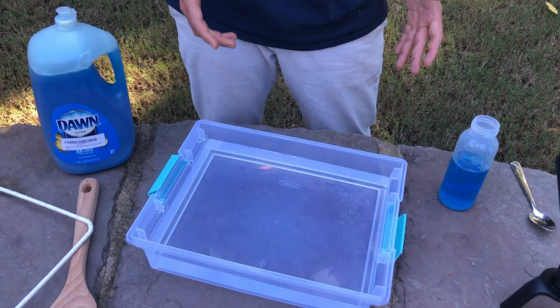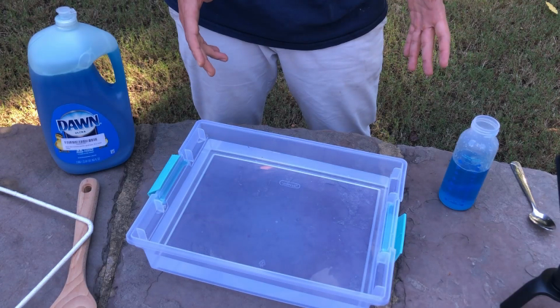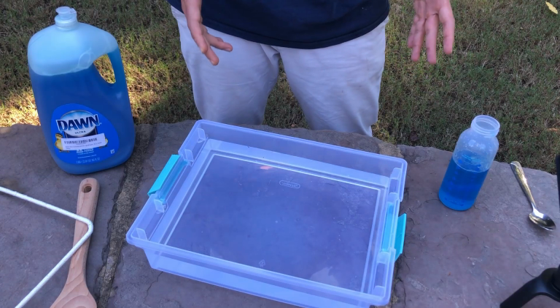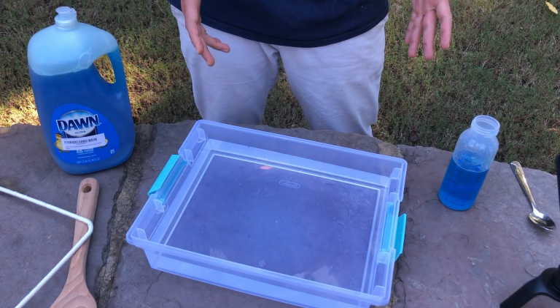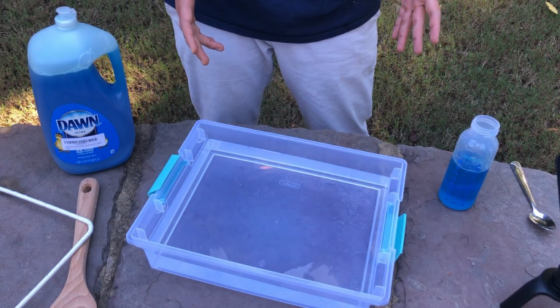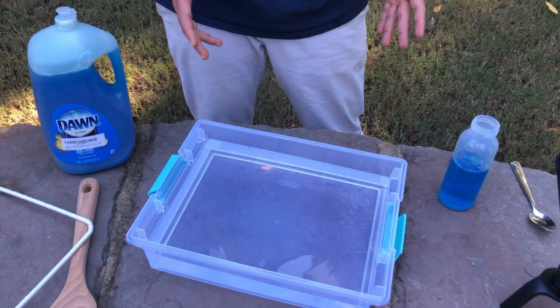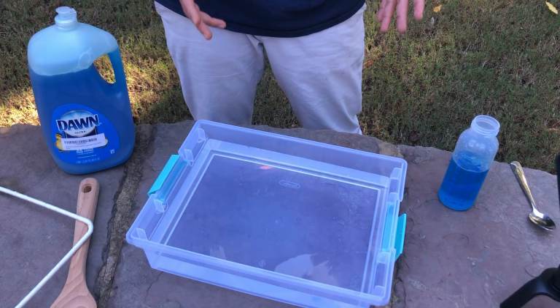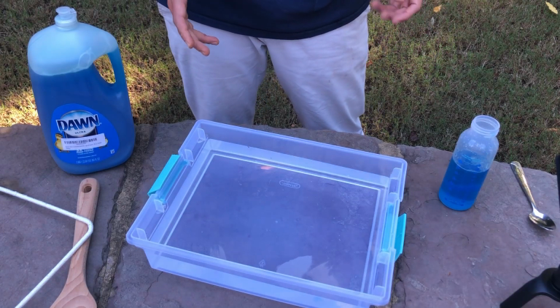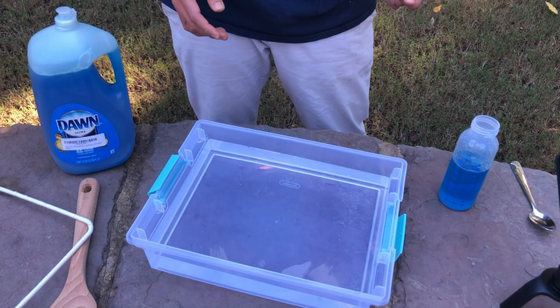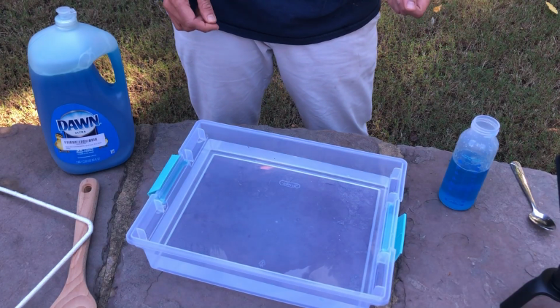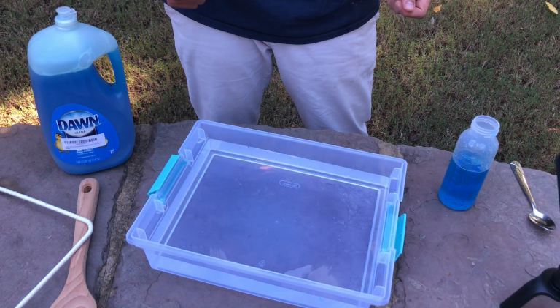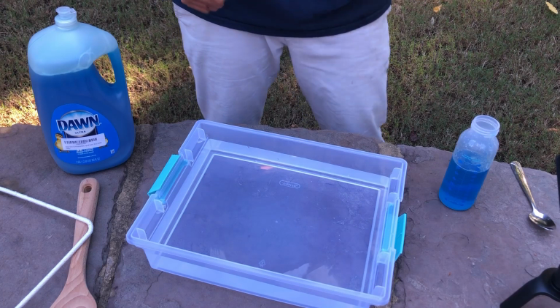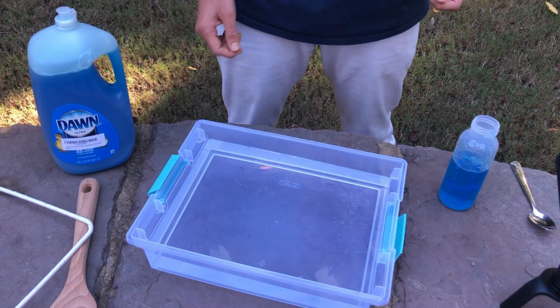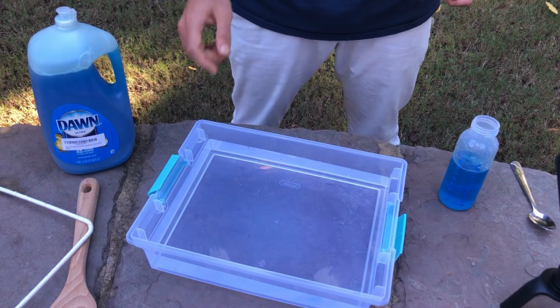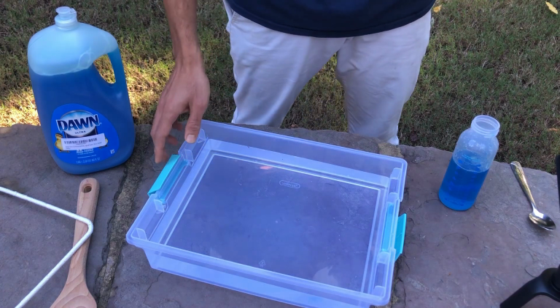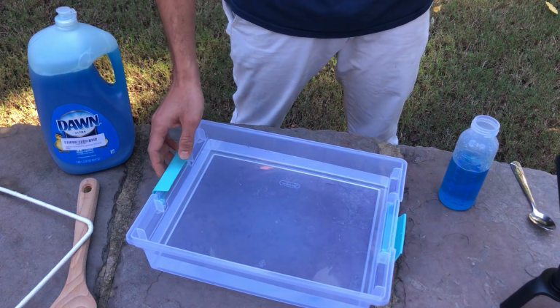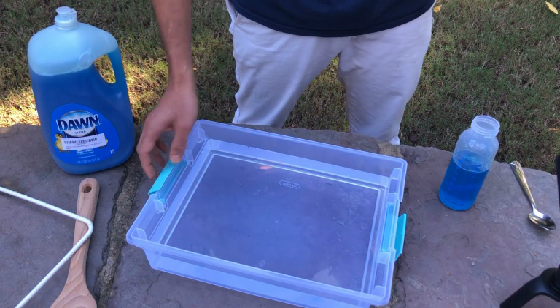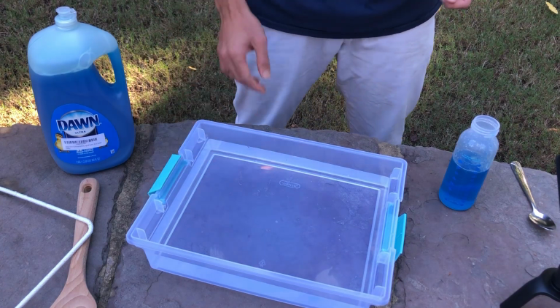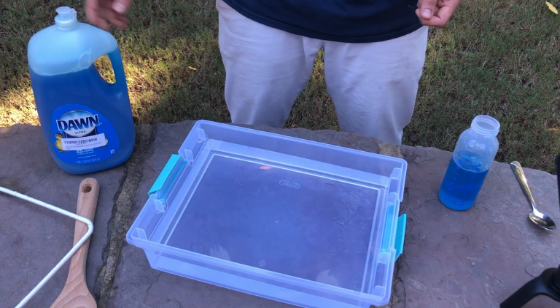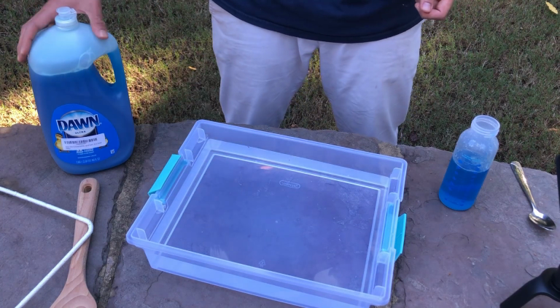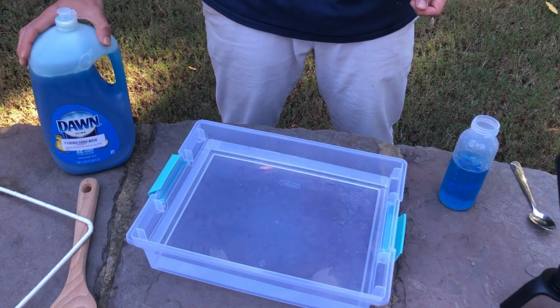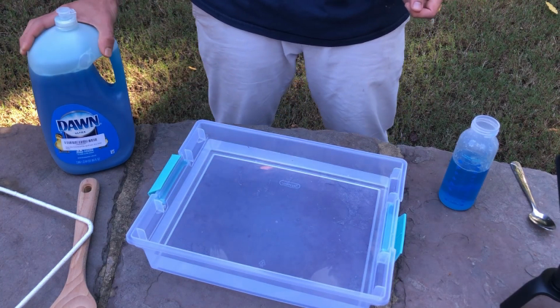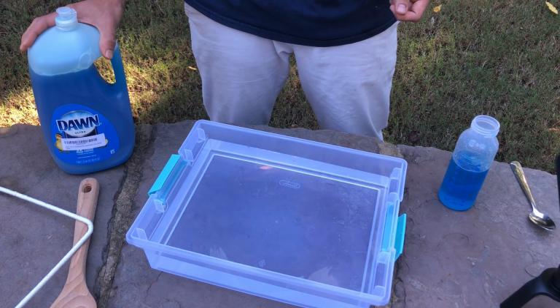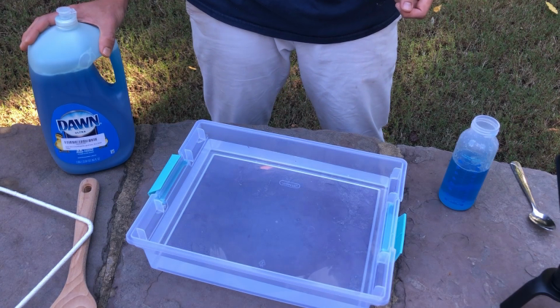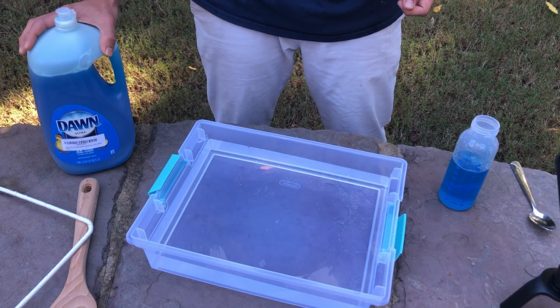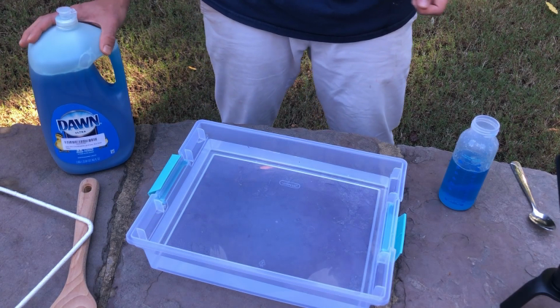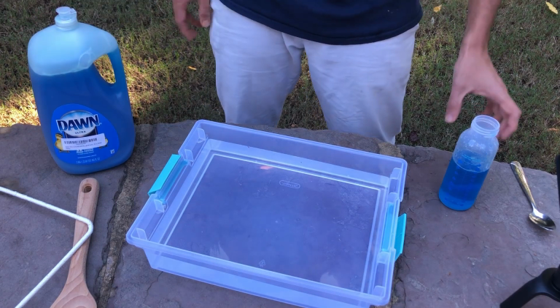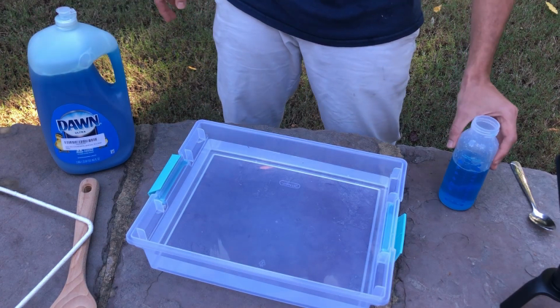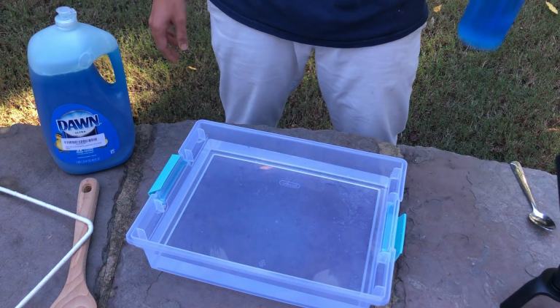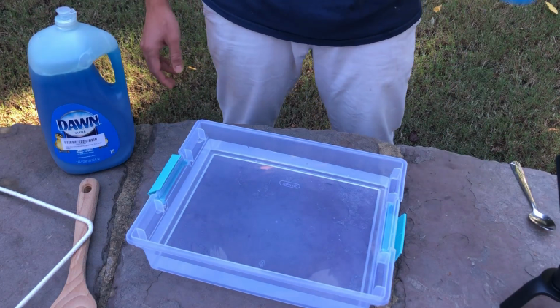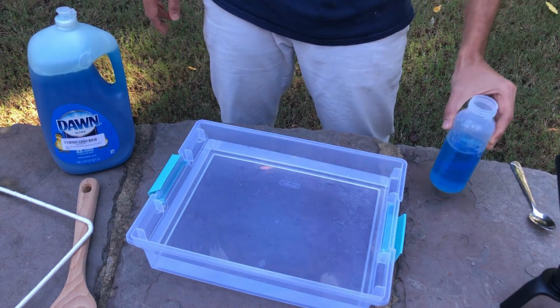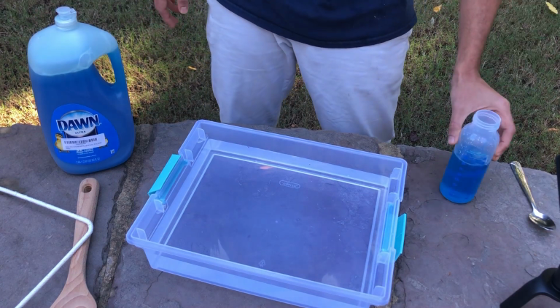Hi everyone. Today I'll be showing you how to make huge soap bubbles. All you need for this is 3 liters of water in a container like this, and 200 ml of dishwashing liquid that I've put into this container here.